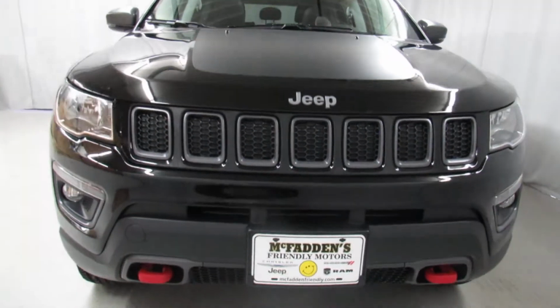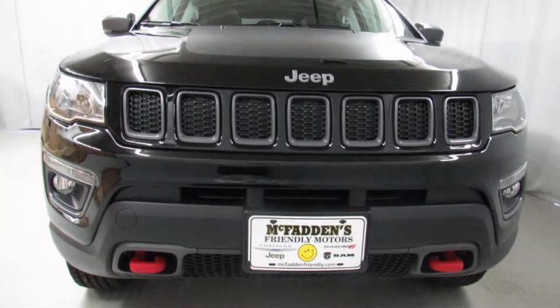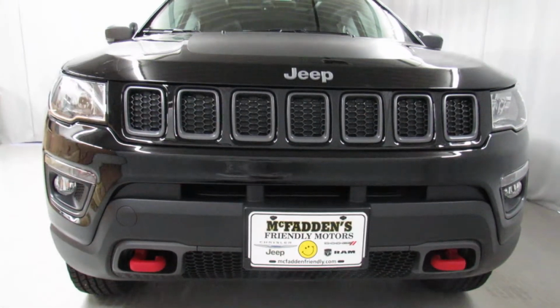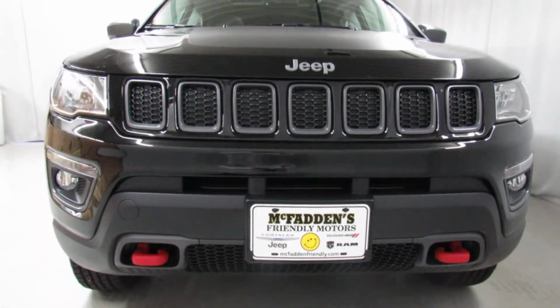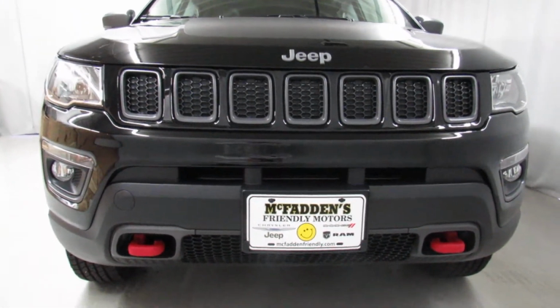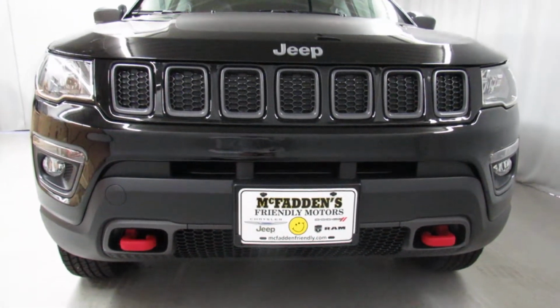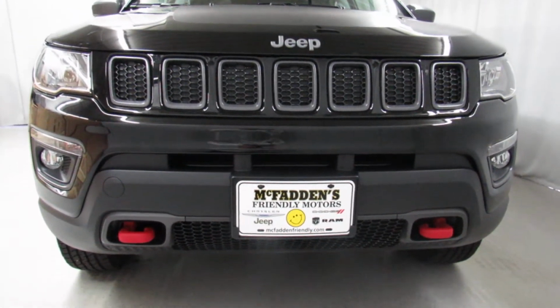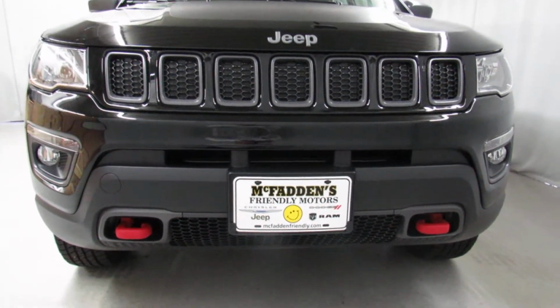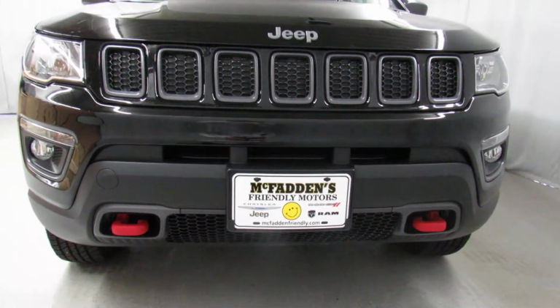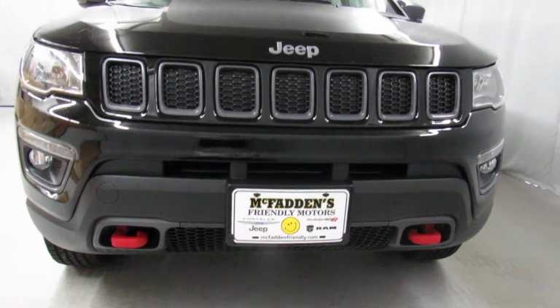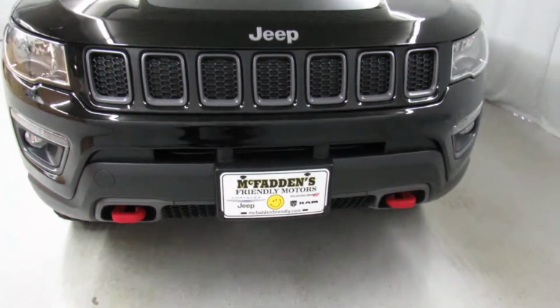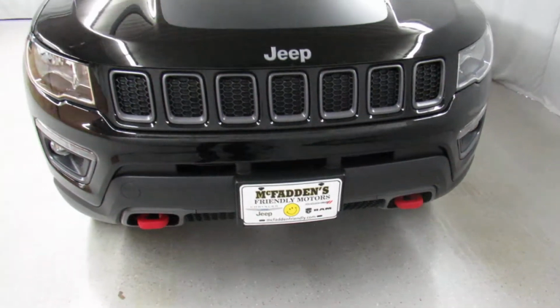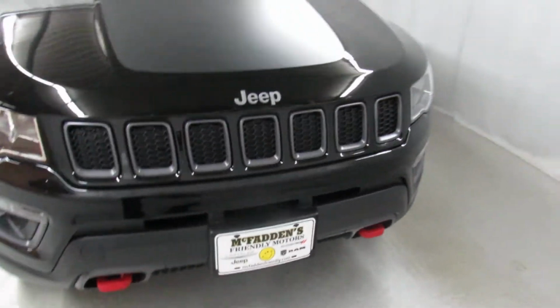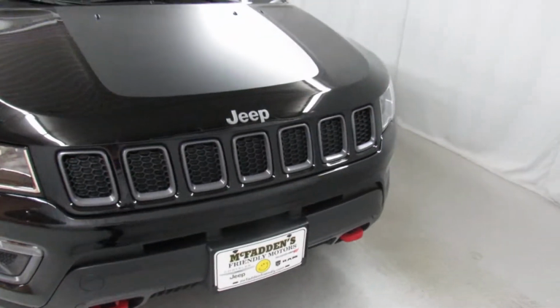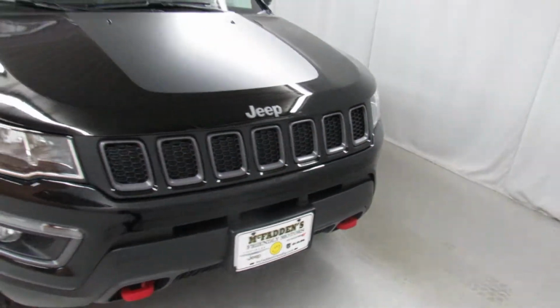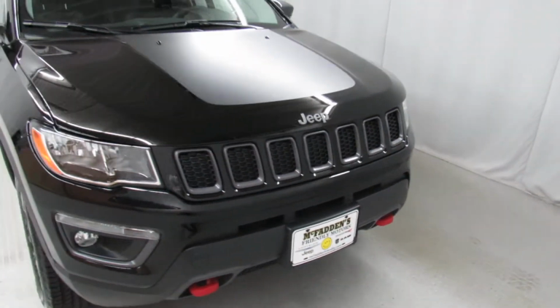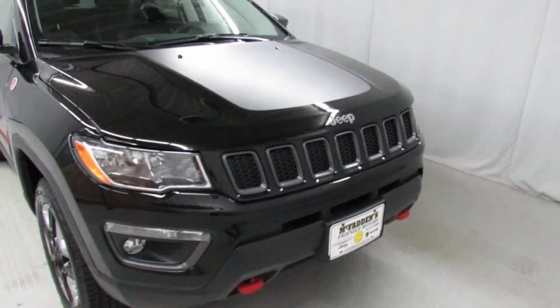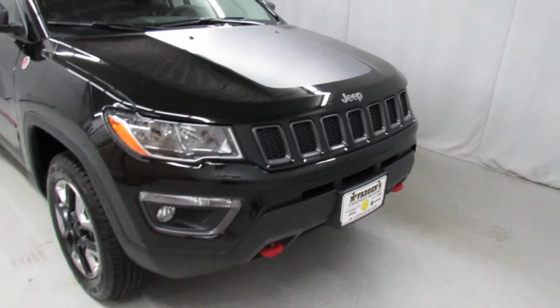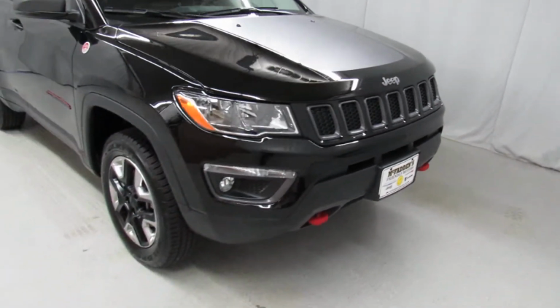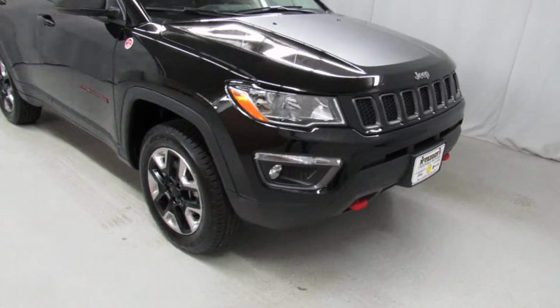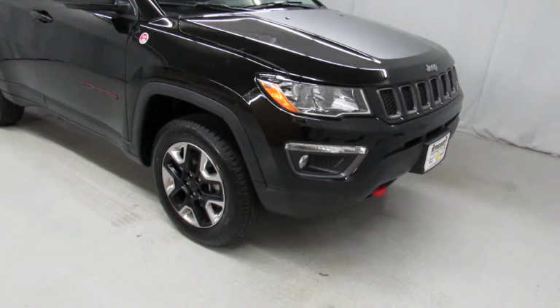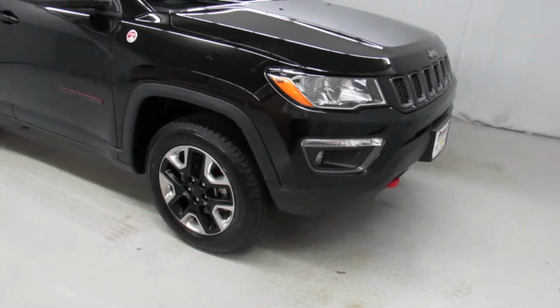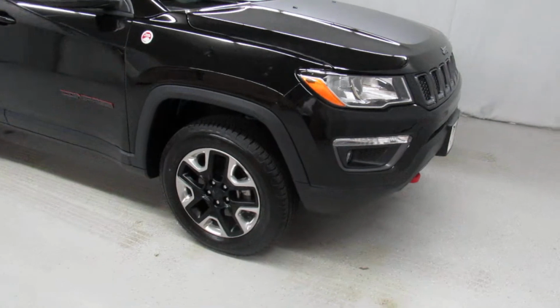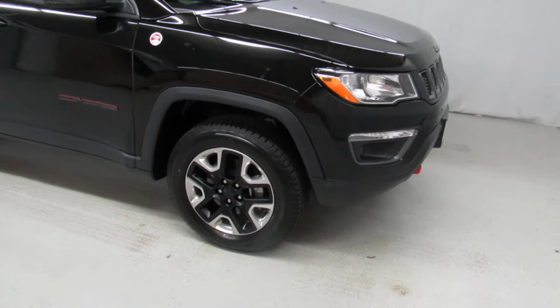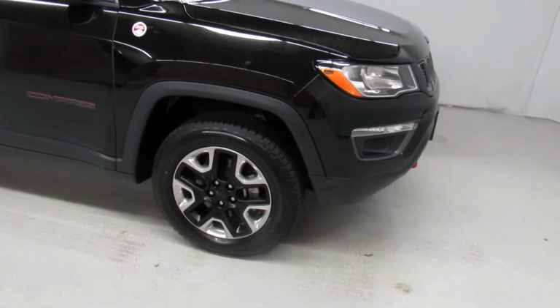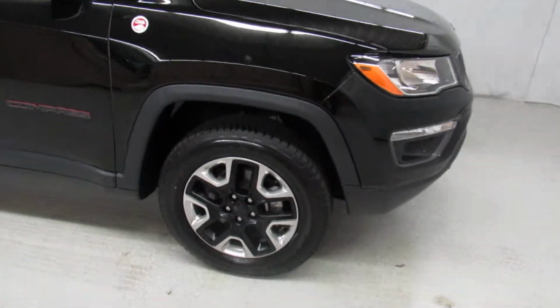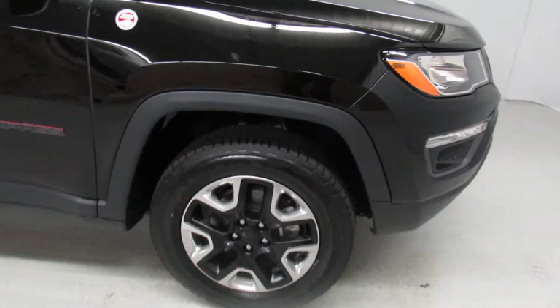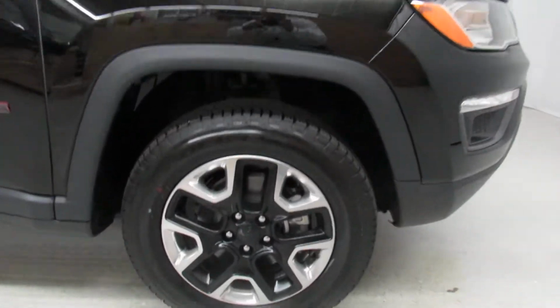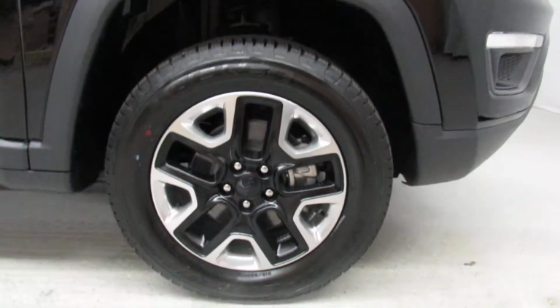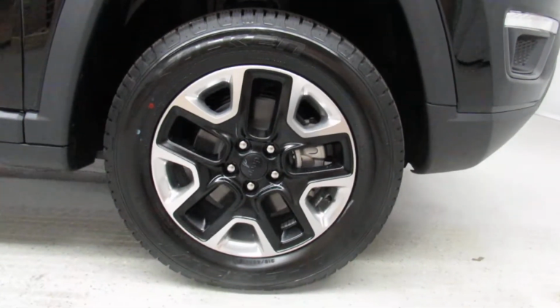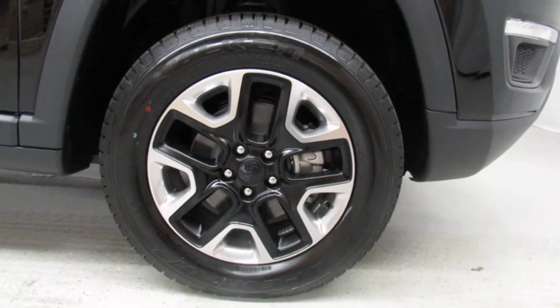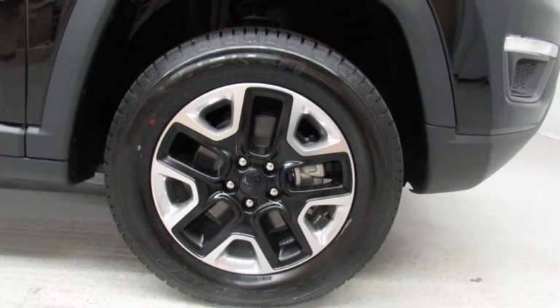You'll notice a really aggressive front fascia with two tow hooks, and red accents all around for the Trailhawk. It's got really cool 17 inch custom Jeep rims — multi-colored.